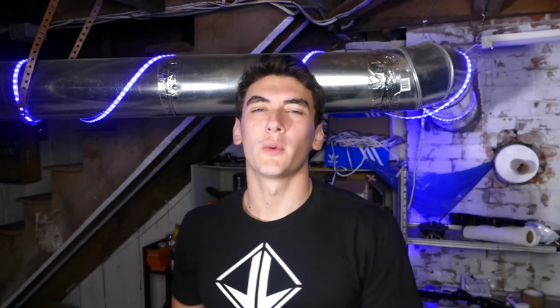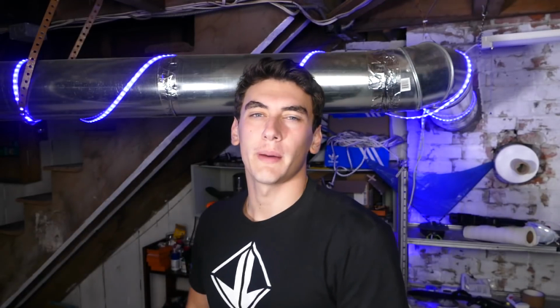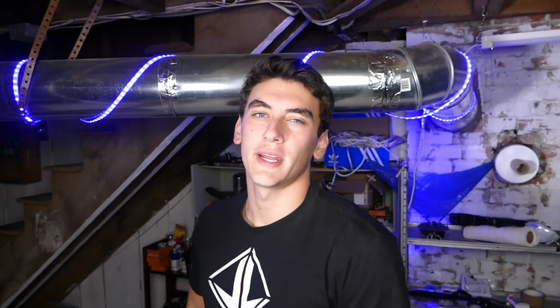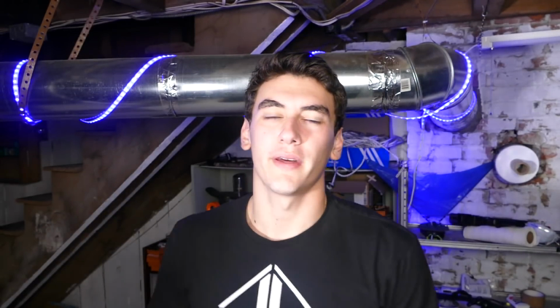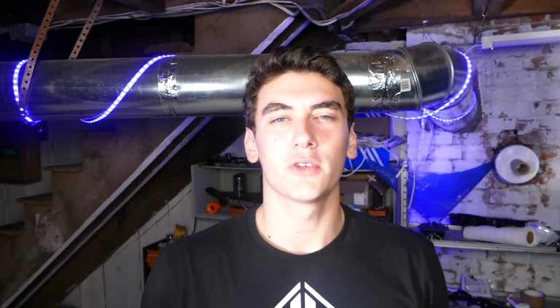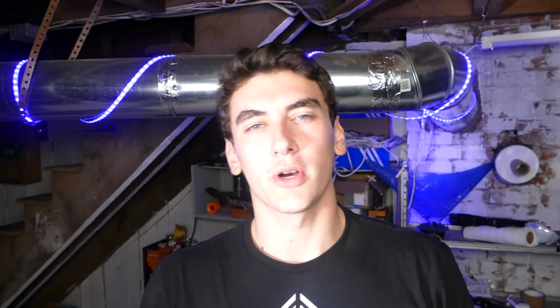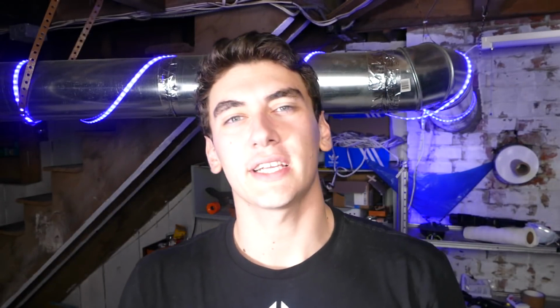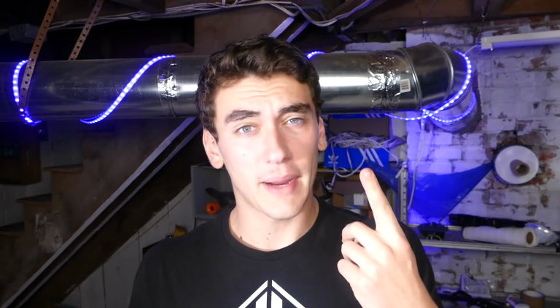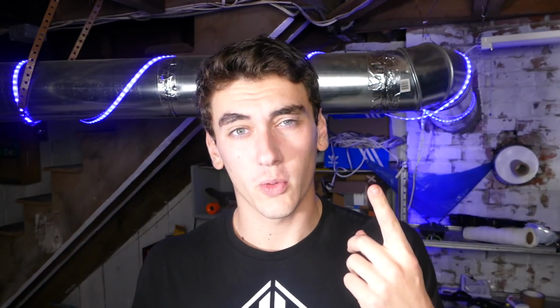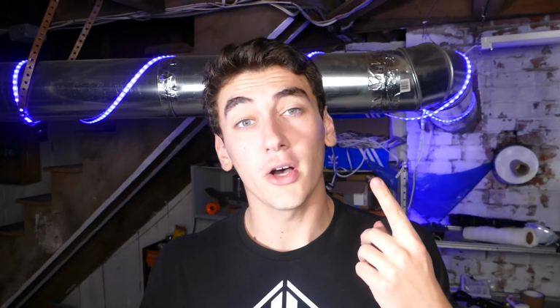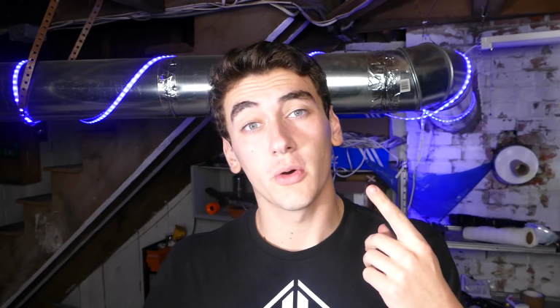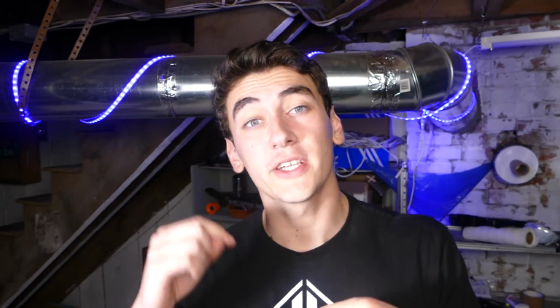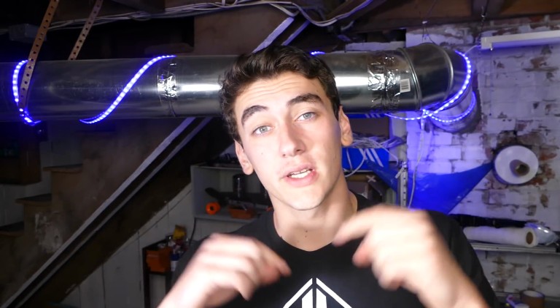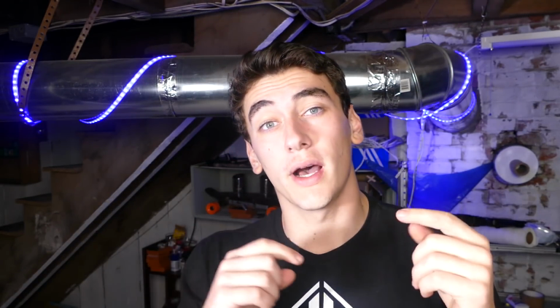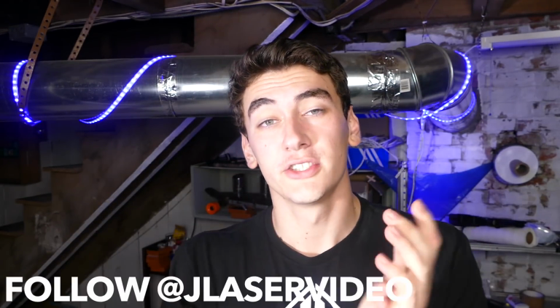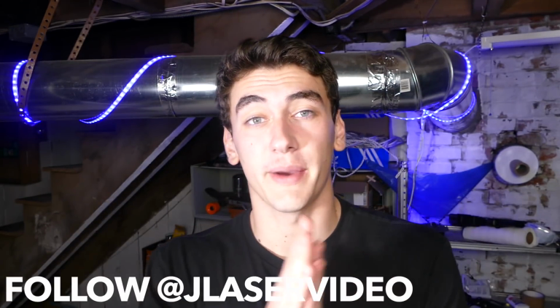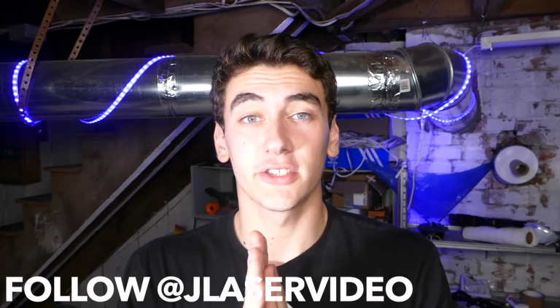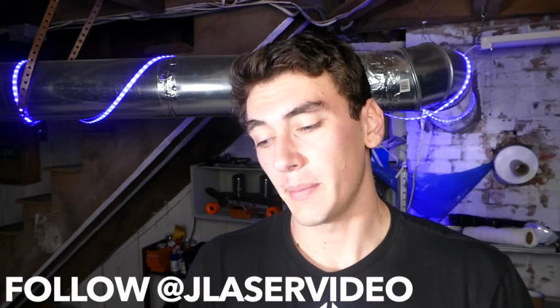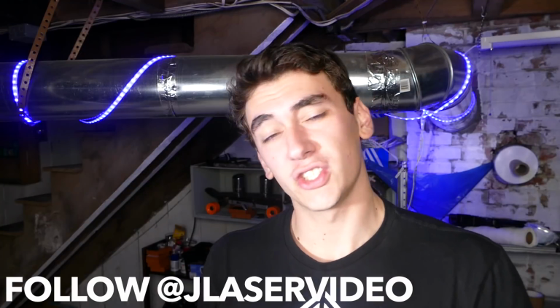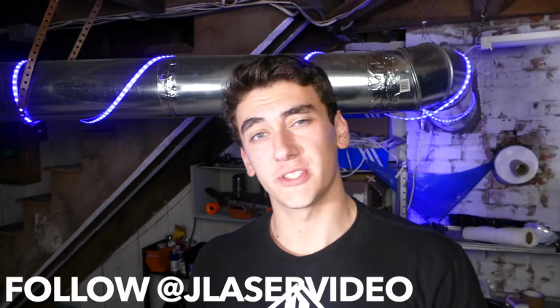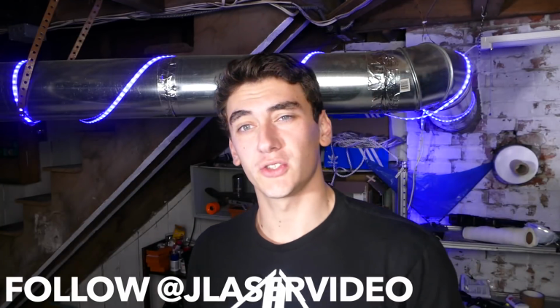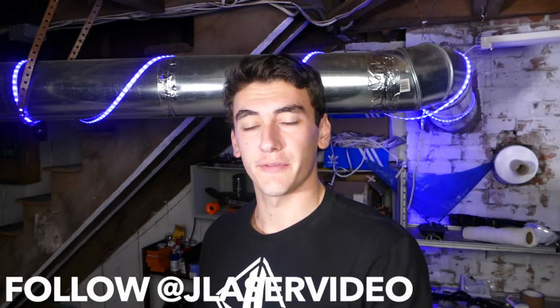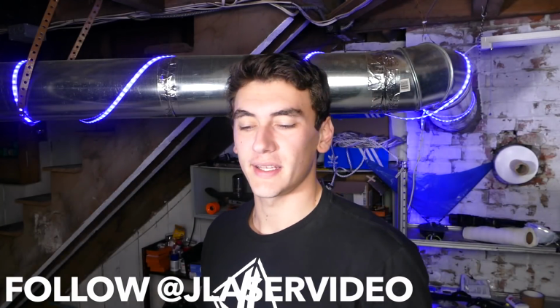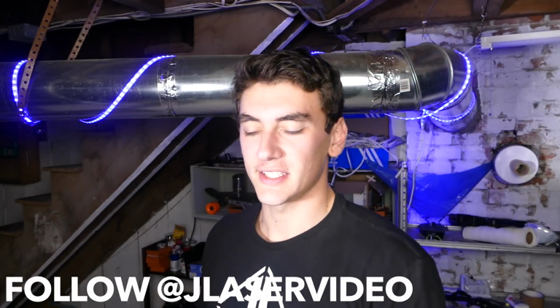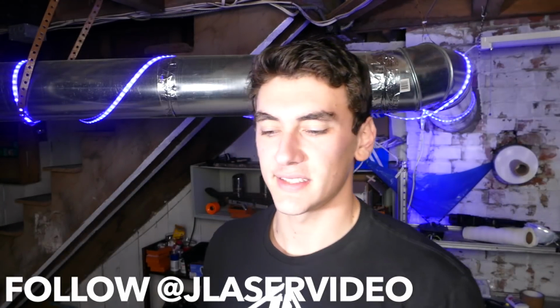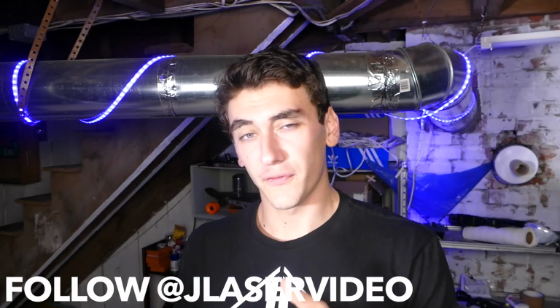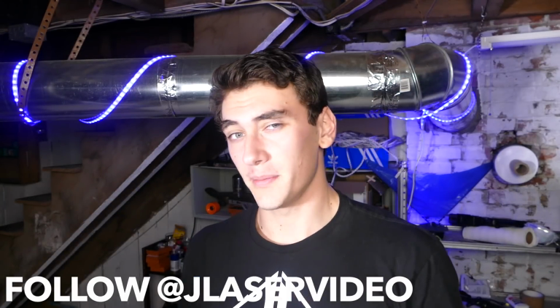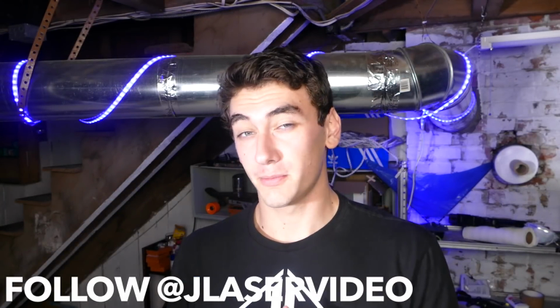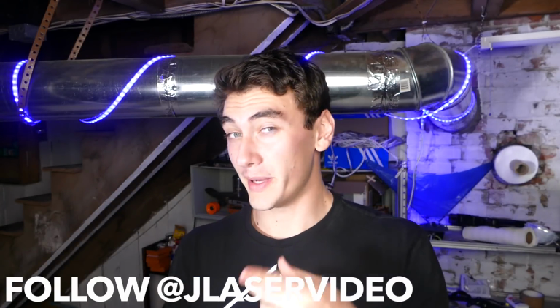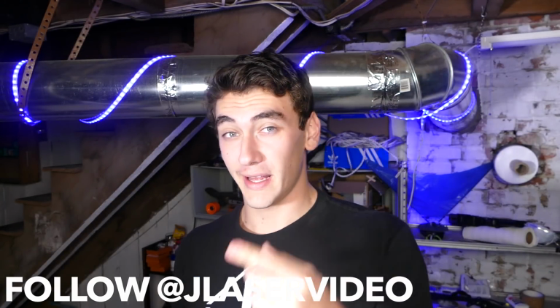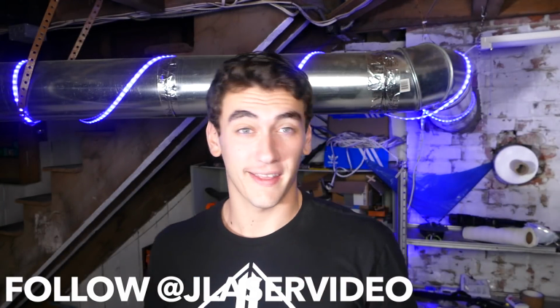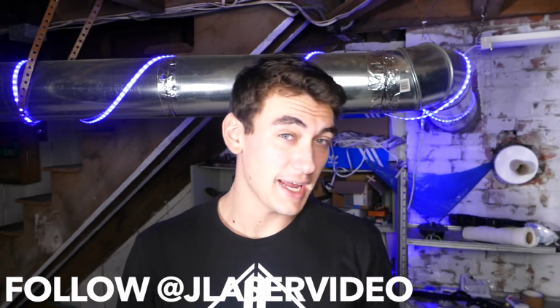If you want to be updated with future projects, subscribe. Also make sure you go check out my Instagram. I actually just posted a story of me testing this — if you follow me, you would have been a little ahead of the game.